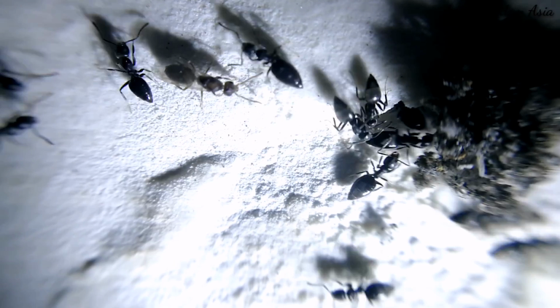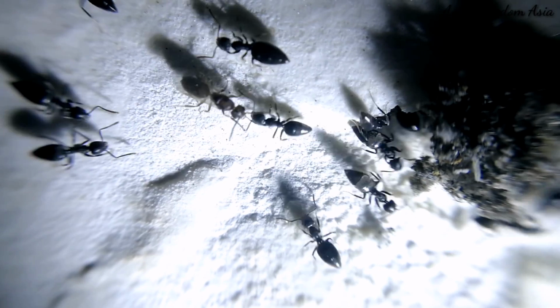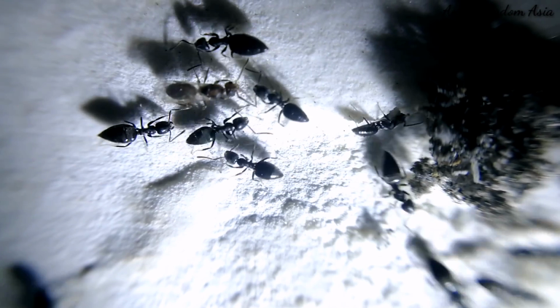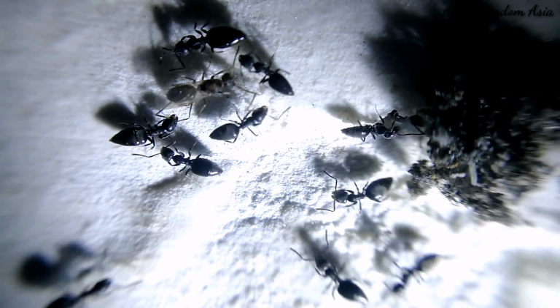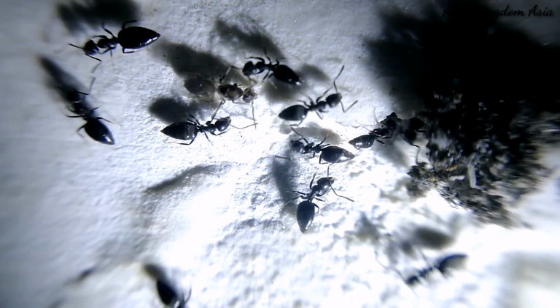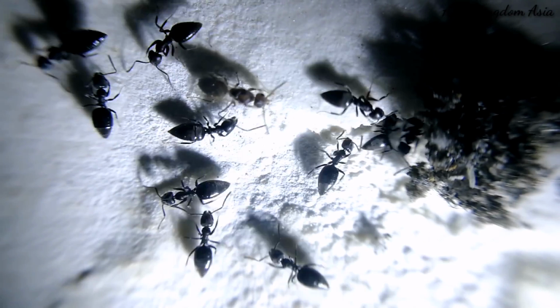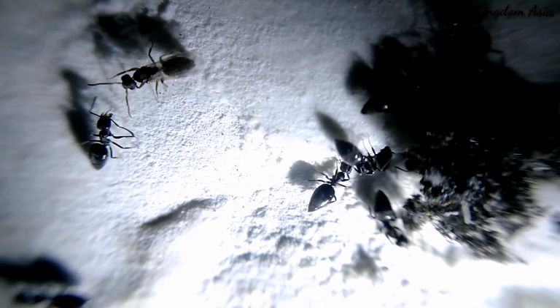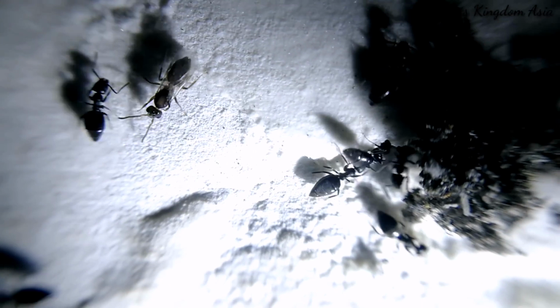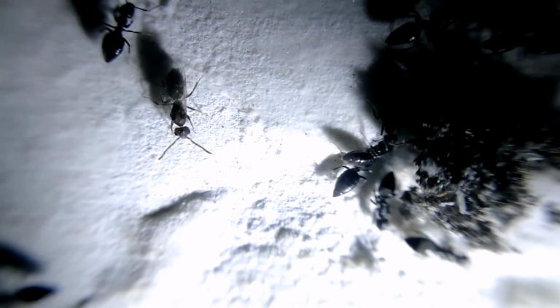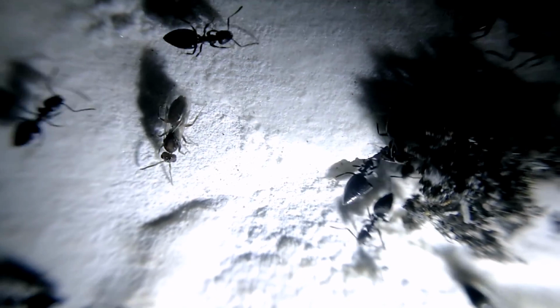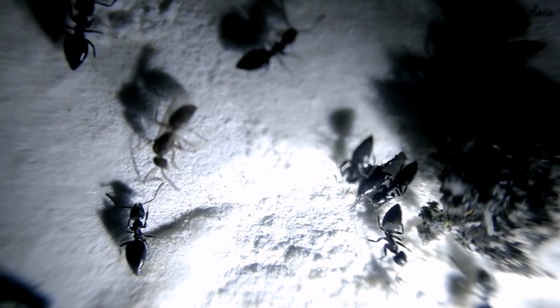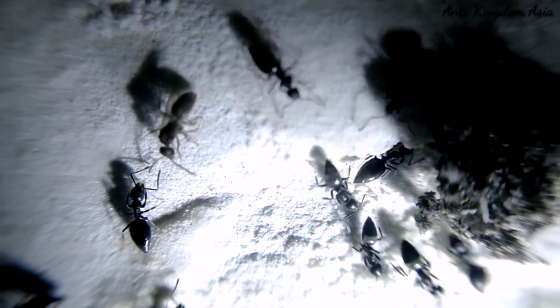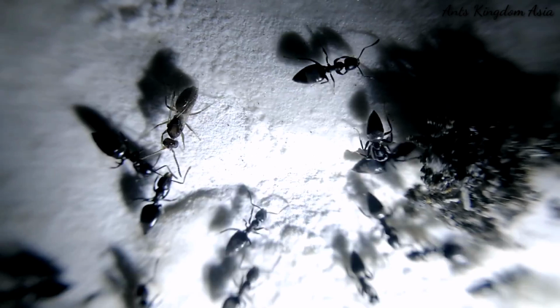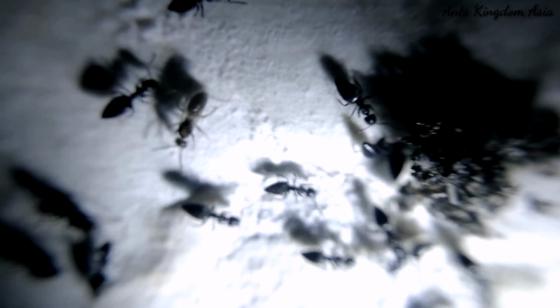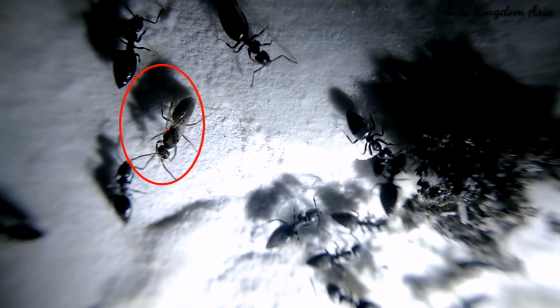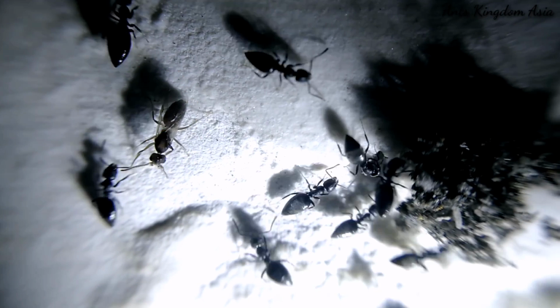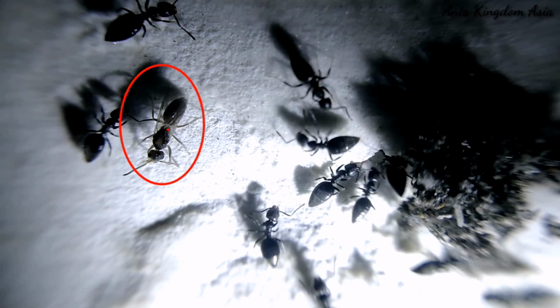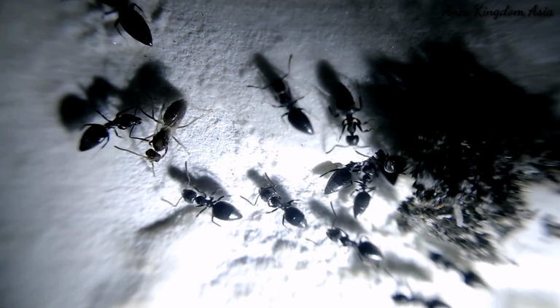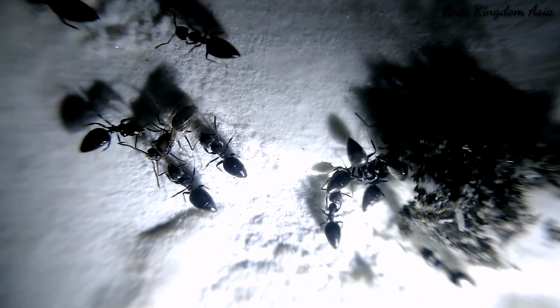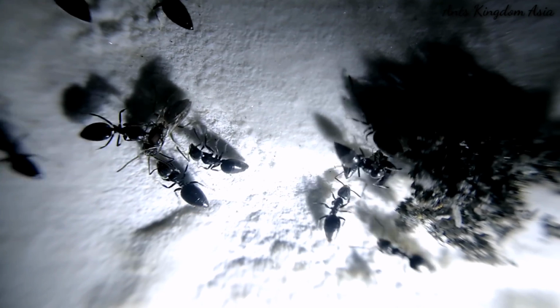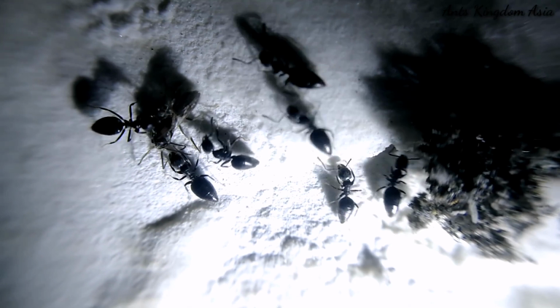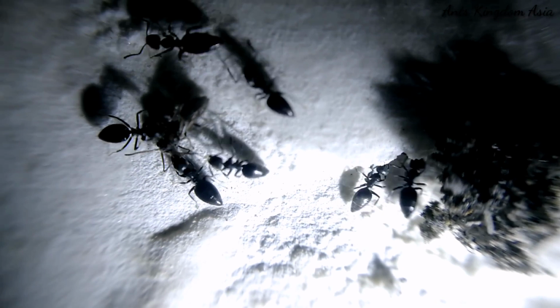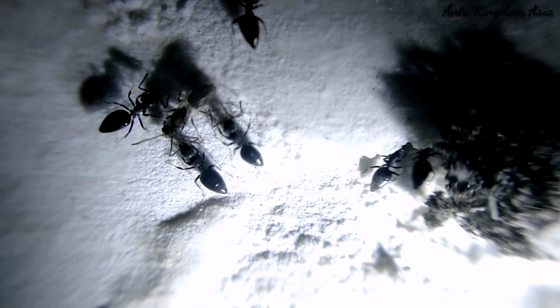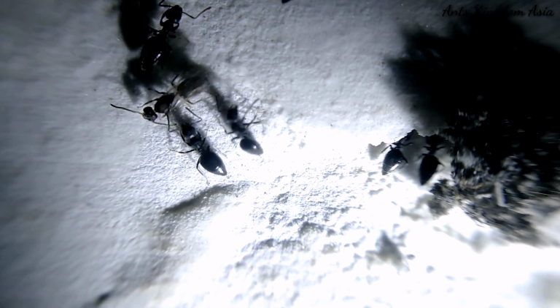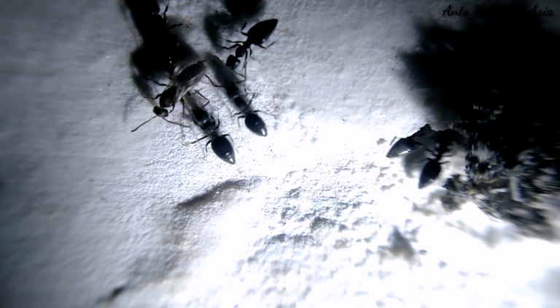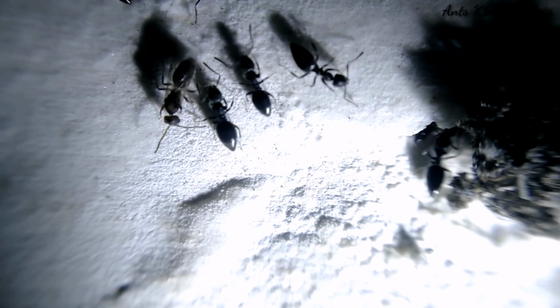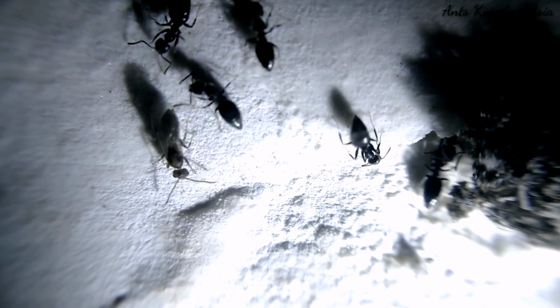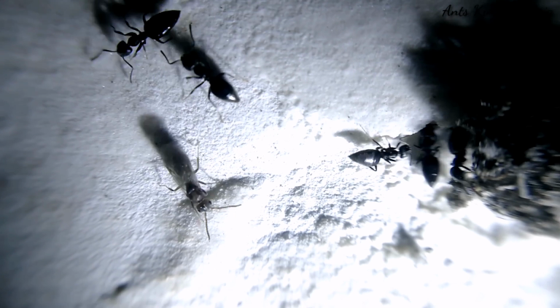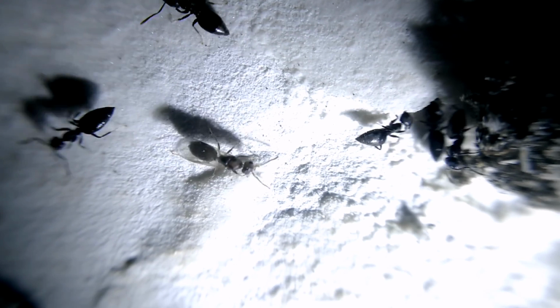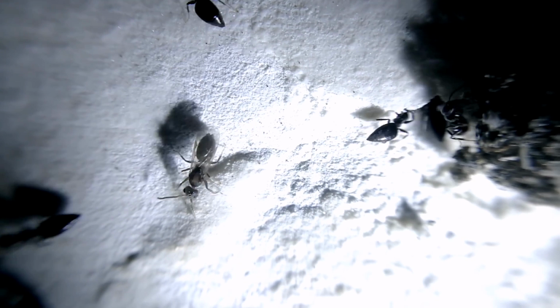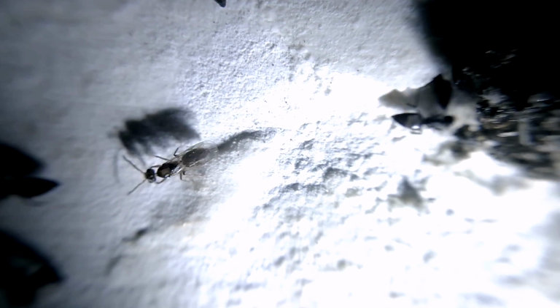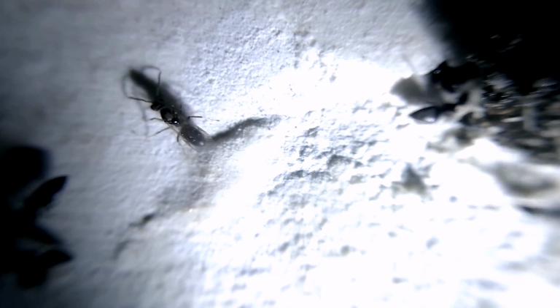Here we can see a nest of Technomyrmex albipes. There is also a winged male in there. The work of the males is just to mate with the queen. After mating, they die.